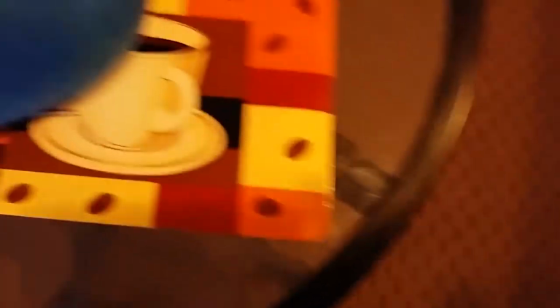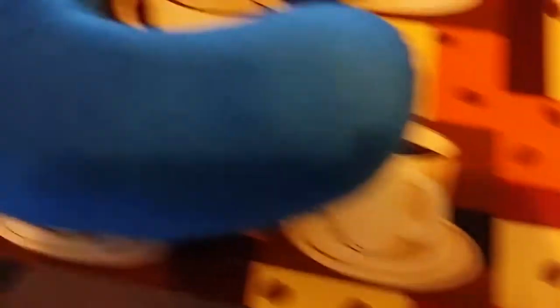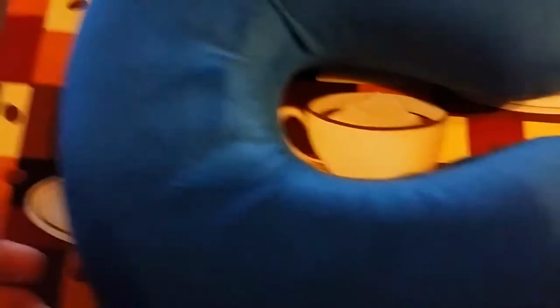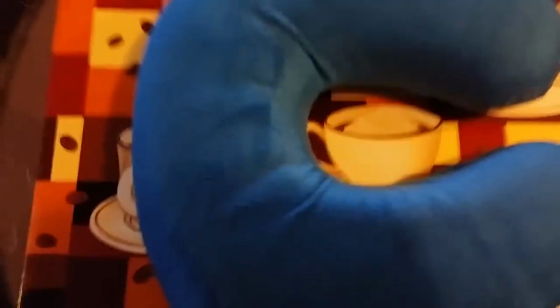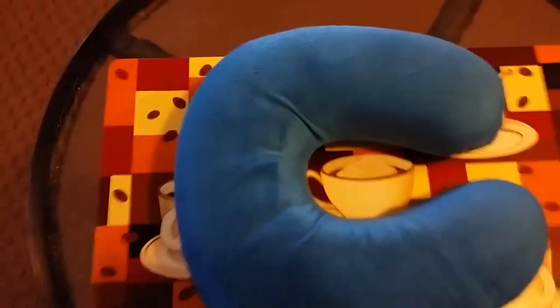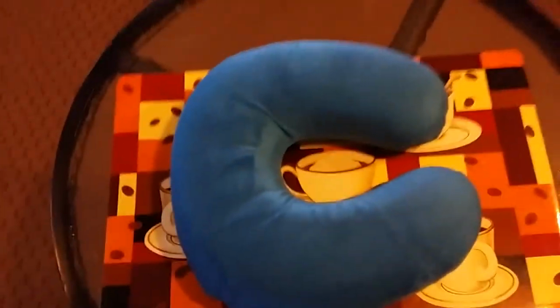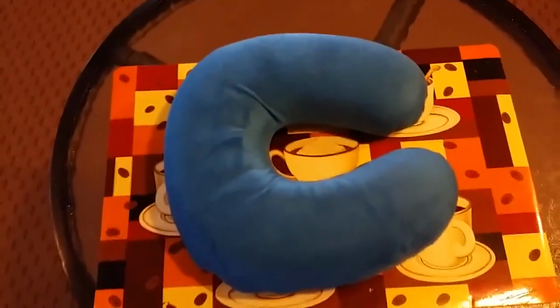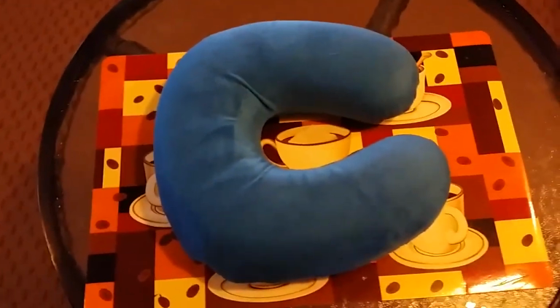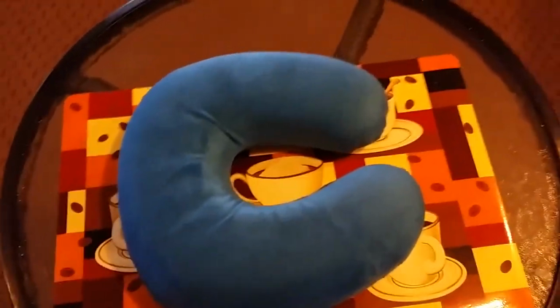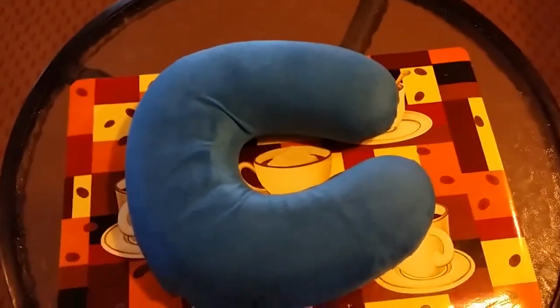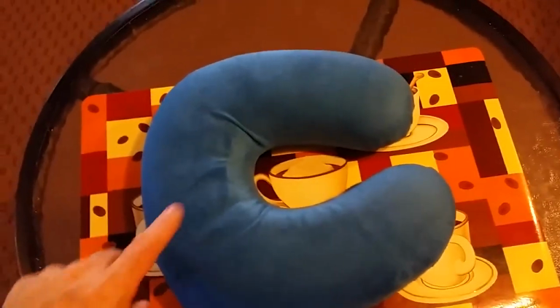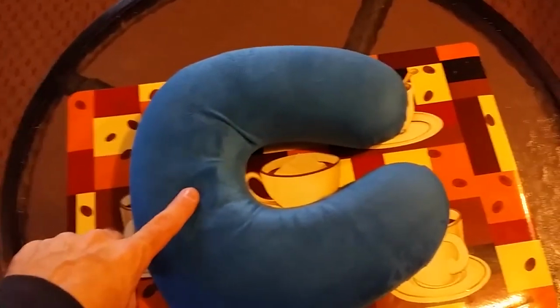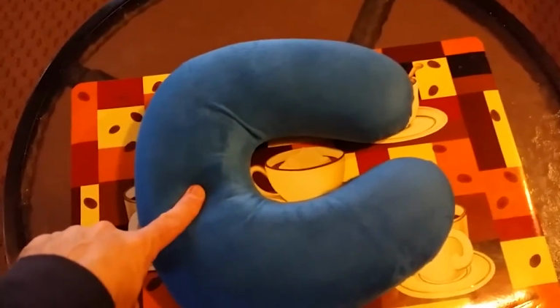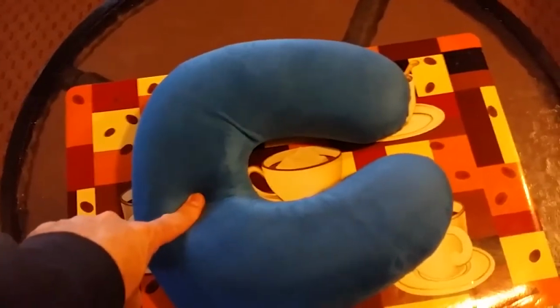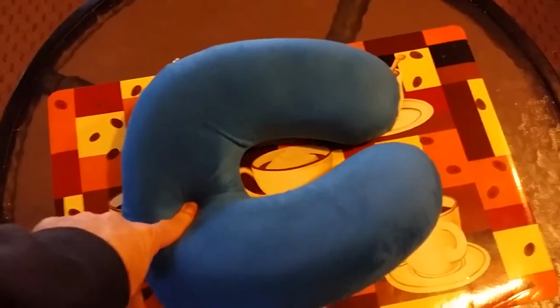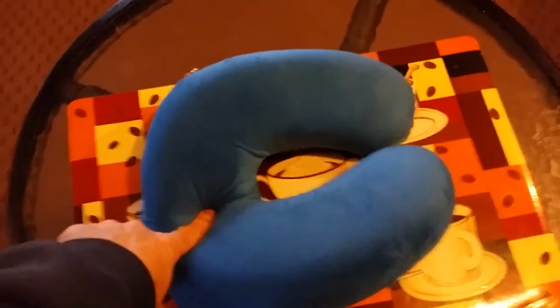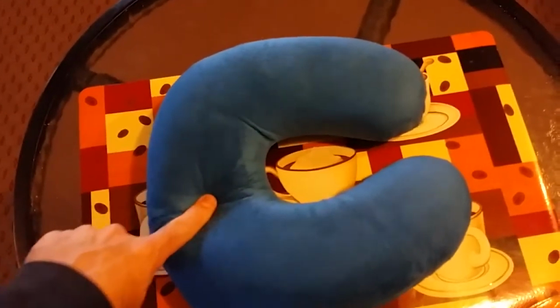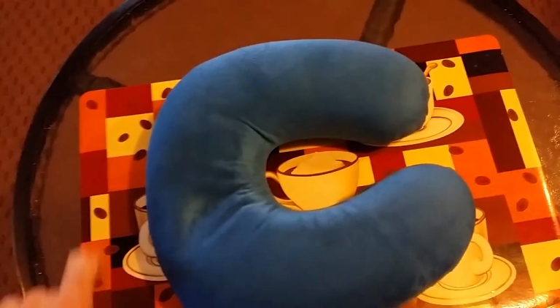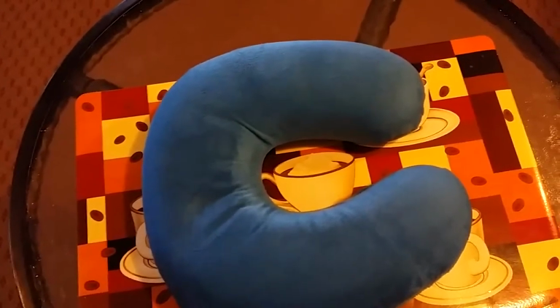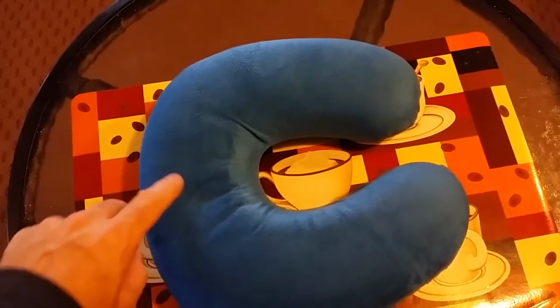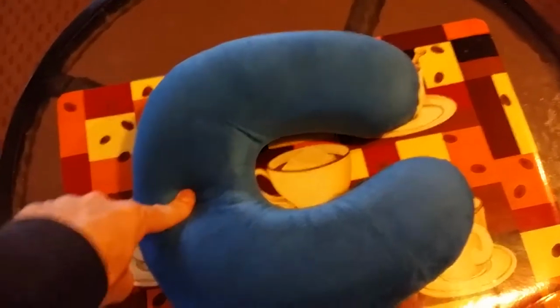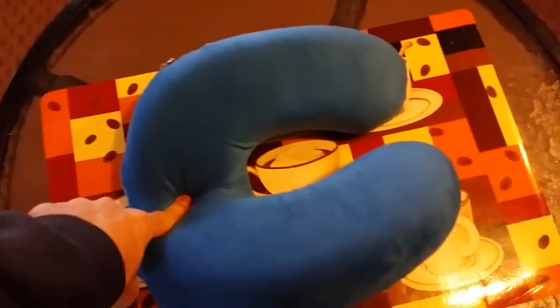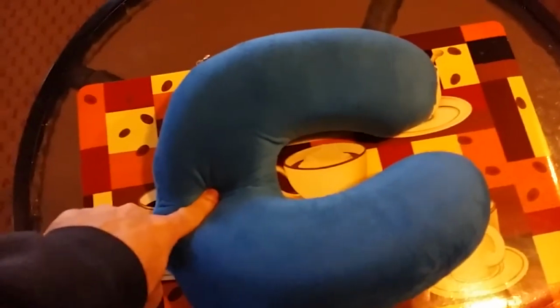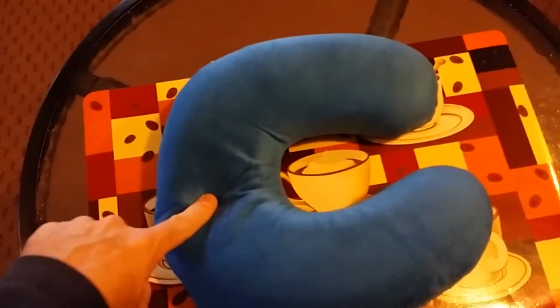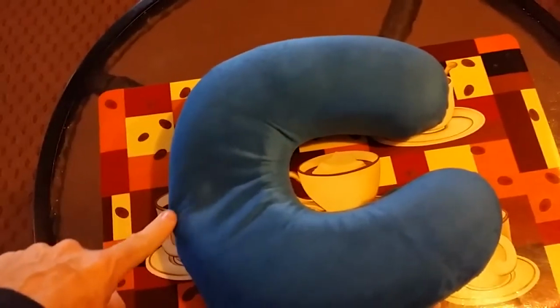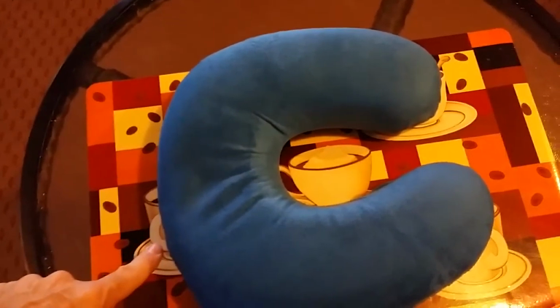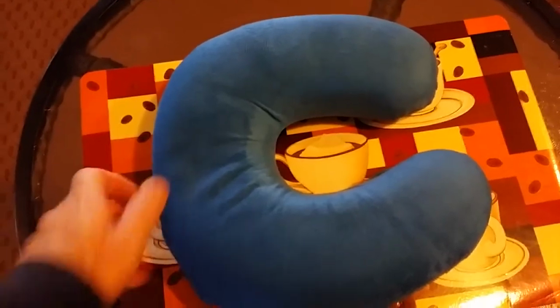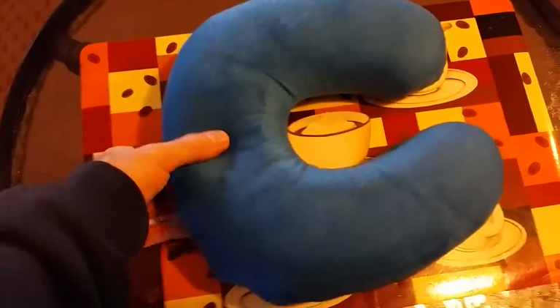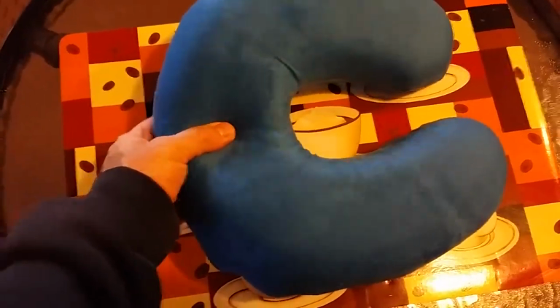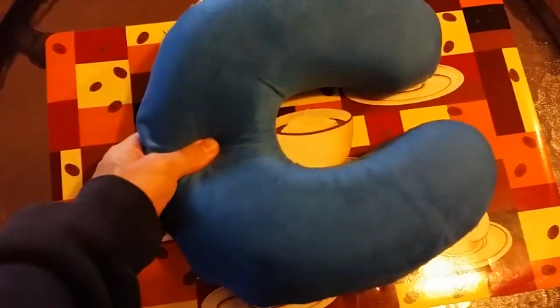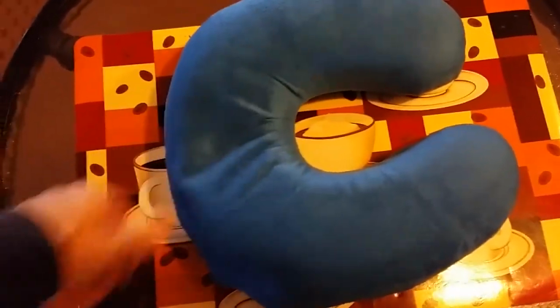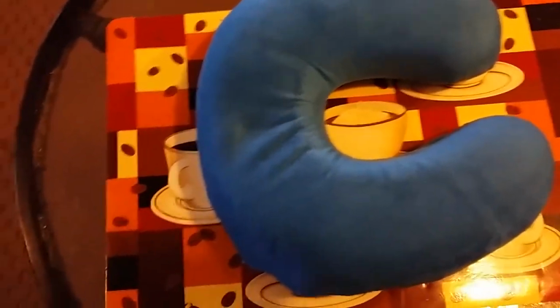So if you know anything about memory foam, you know that when you push it, it's slow to come back up. That's the memory part — it contours to your neck or your head.